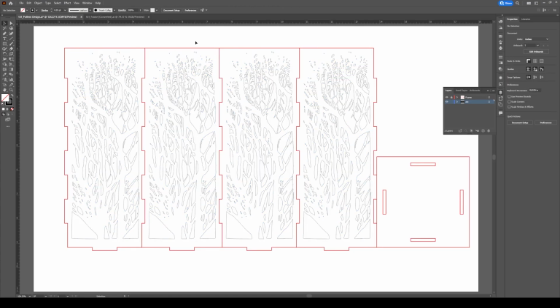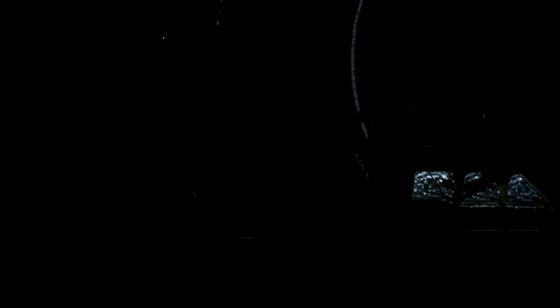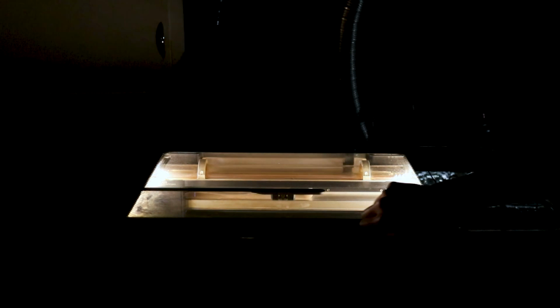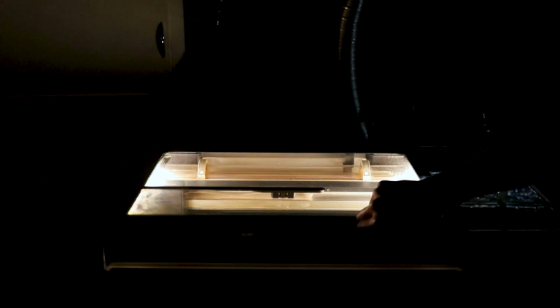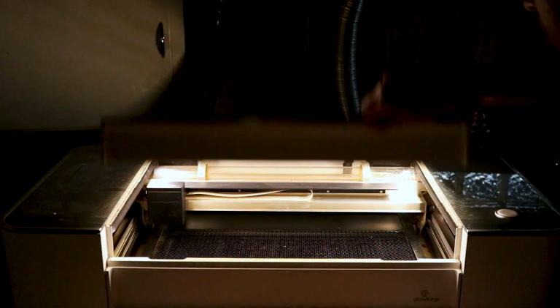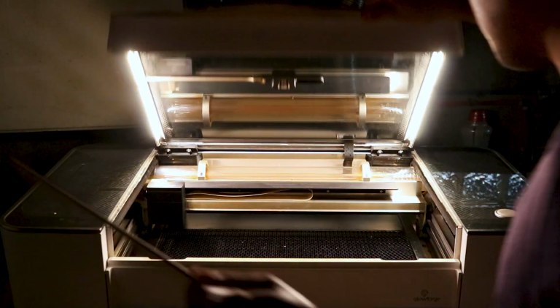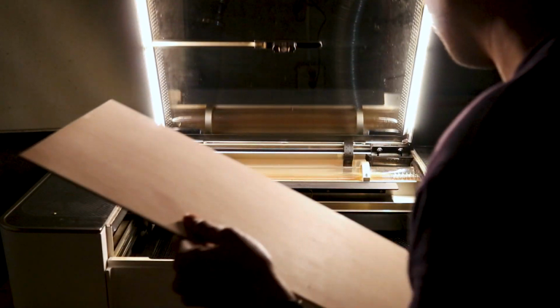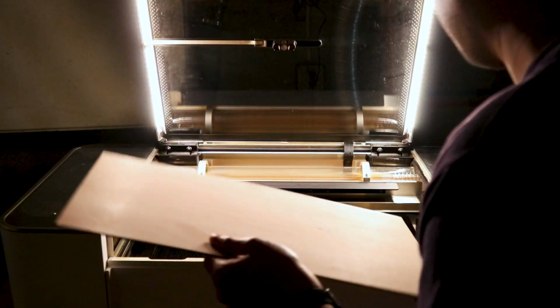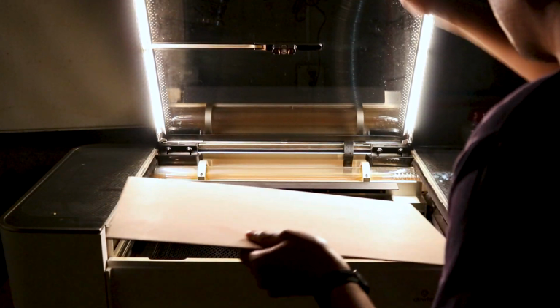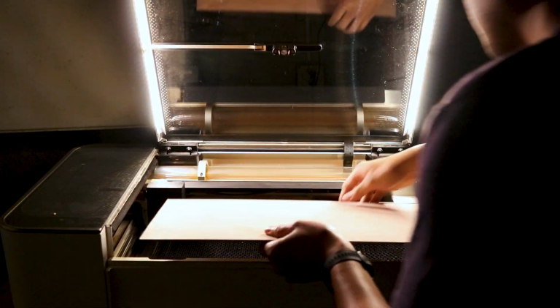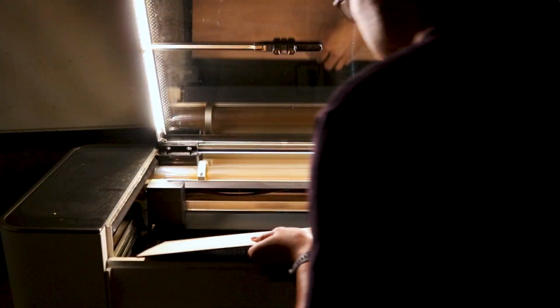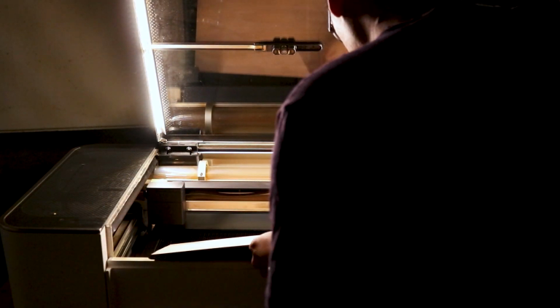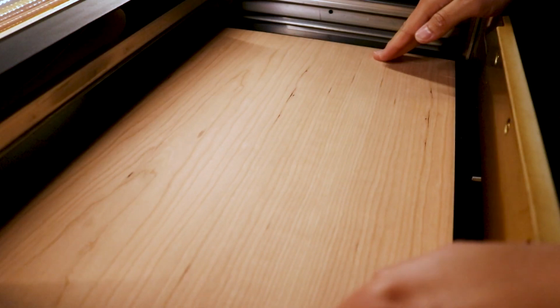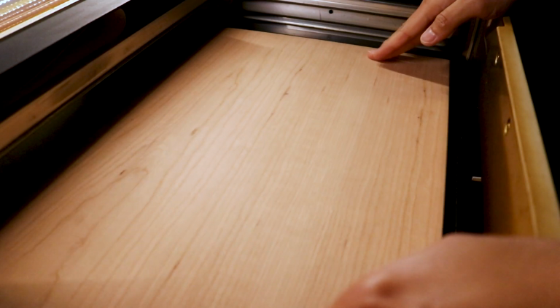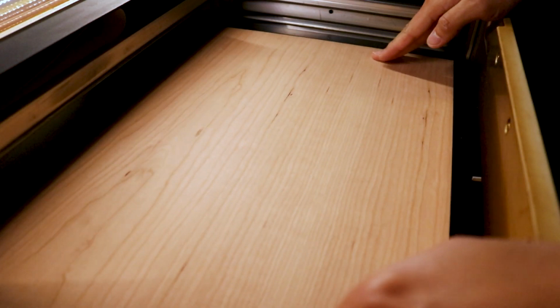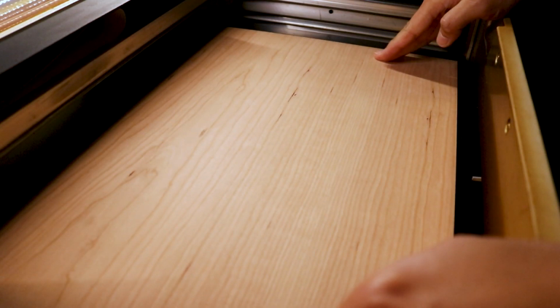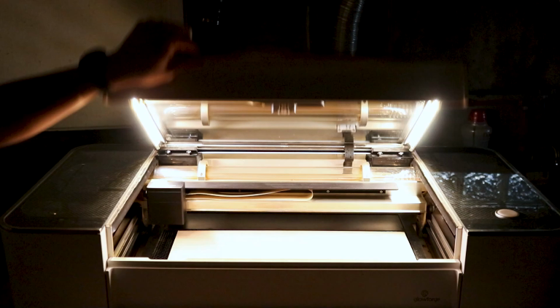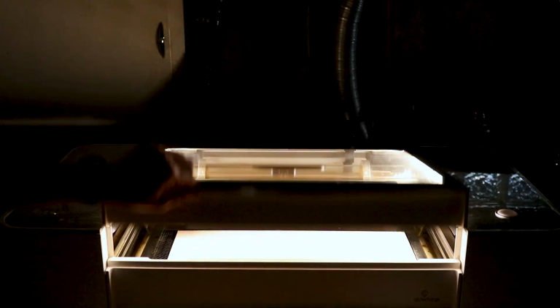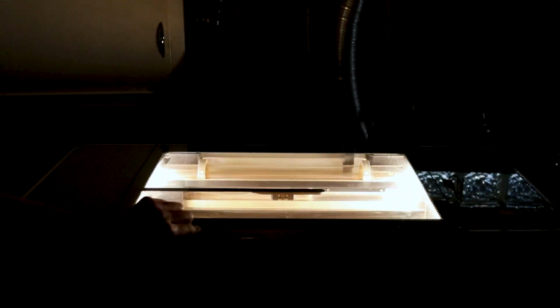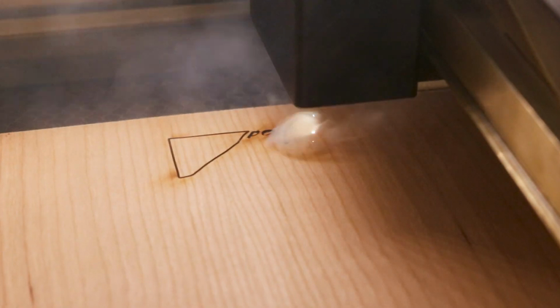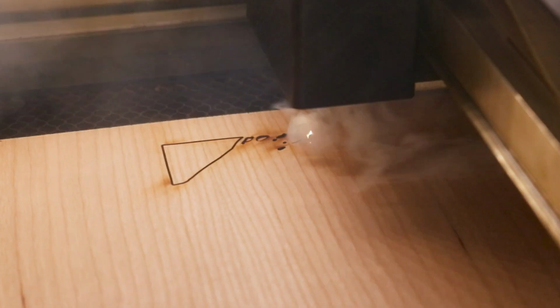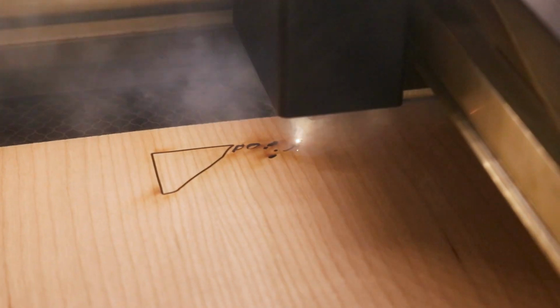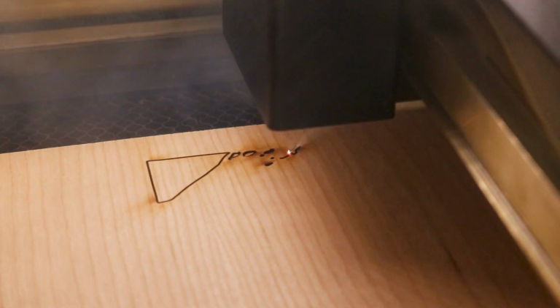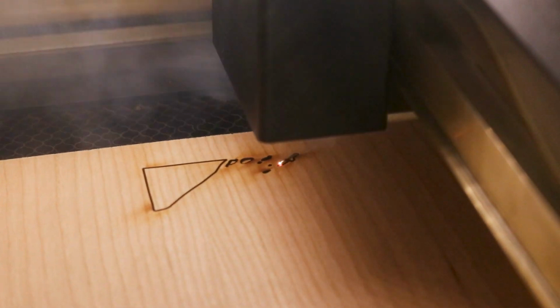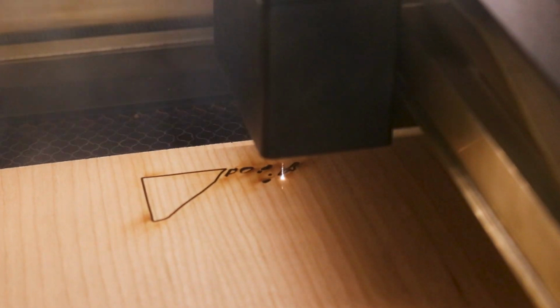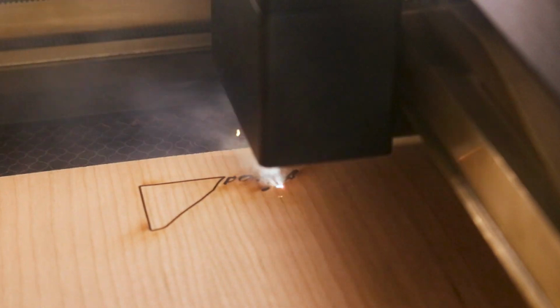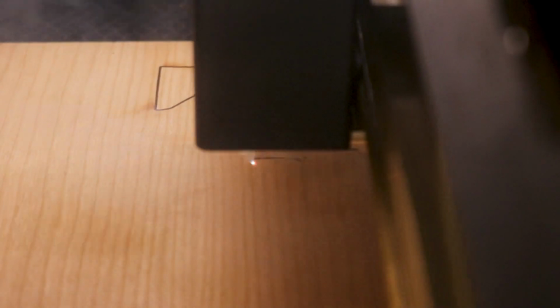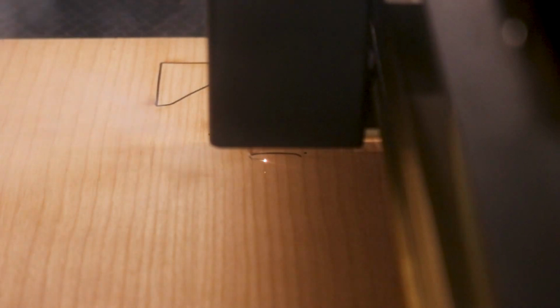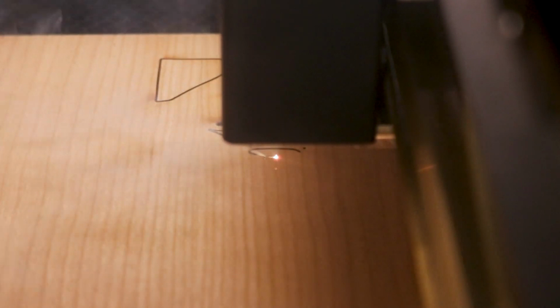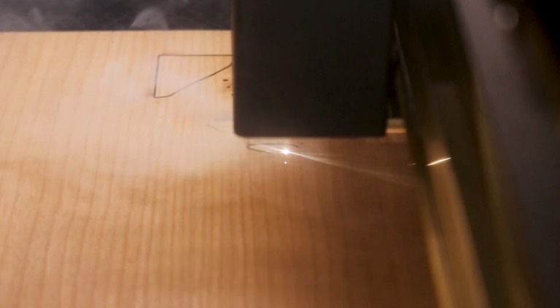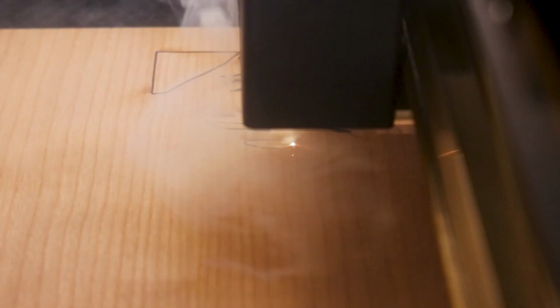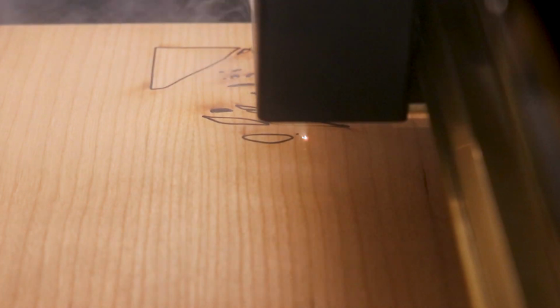I start up my laser cutter, insert a sheet of 1/8 inch cherry plywood, and start cutting each panel of this lamp. The first pass focused on cutting out the tree trunk, branches, and foliage pattern for all four panels.